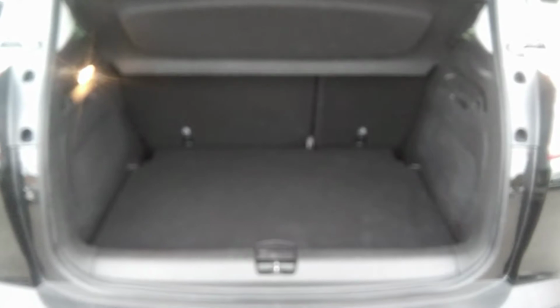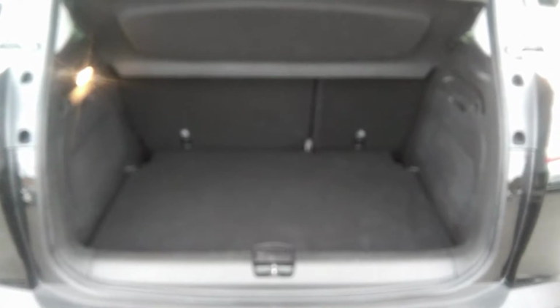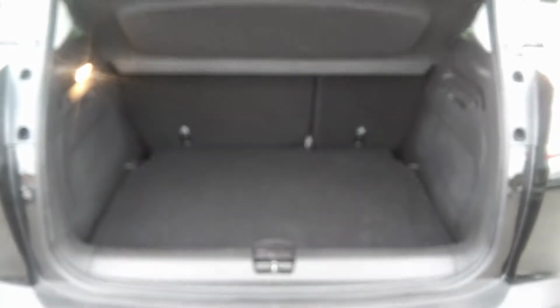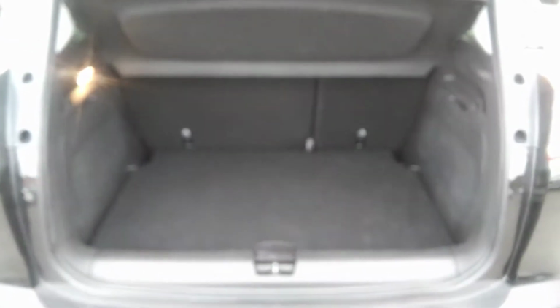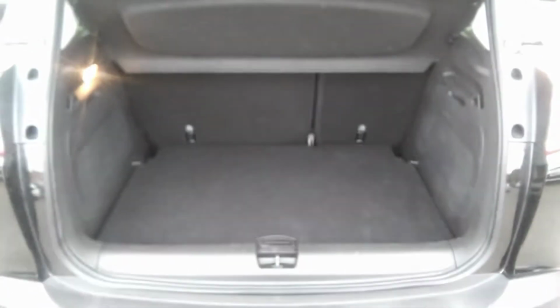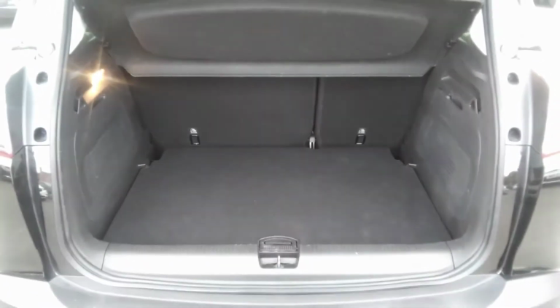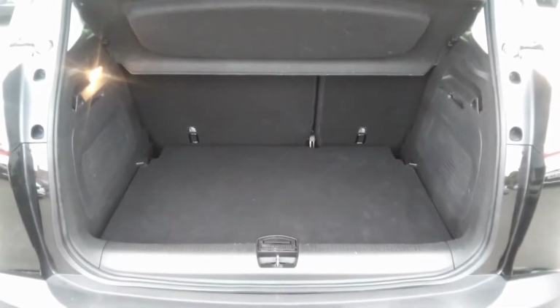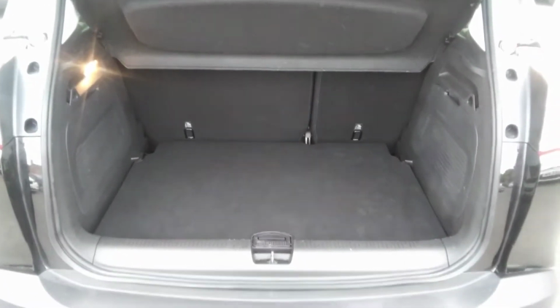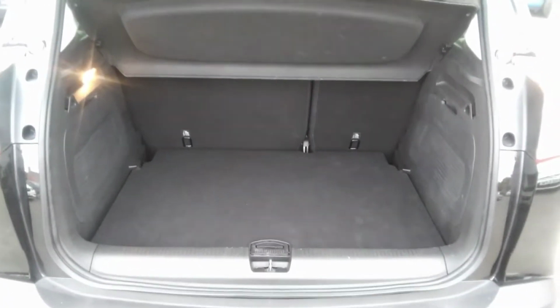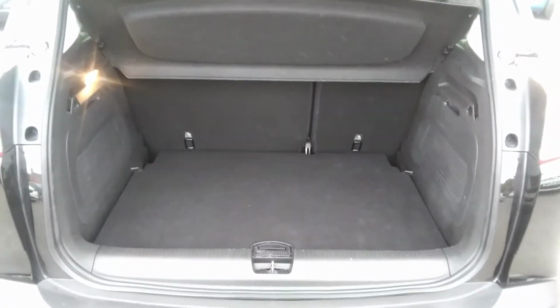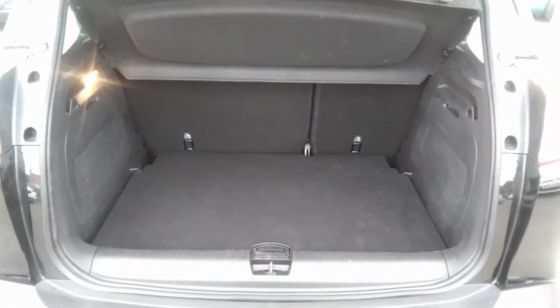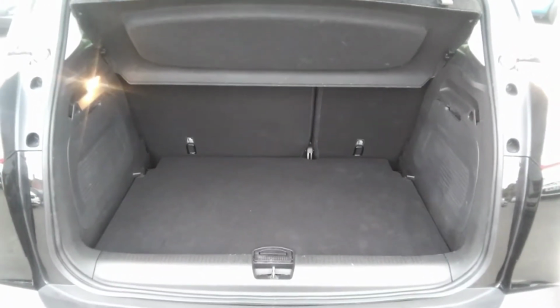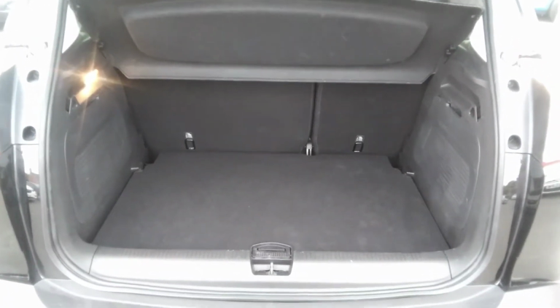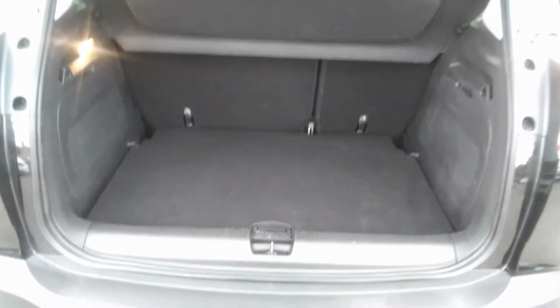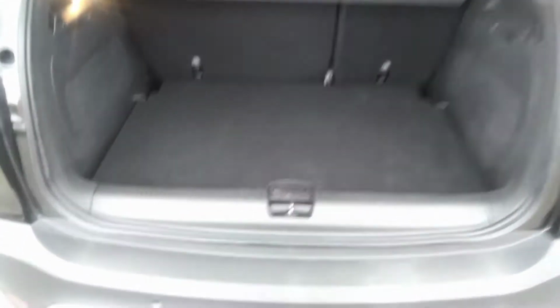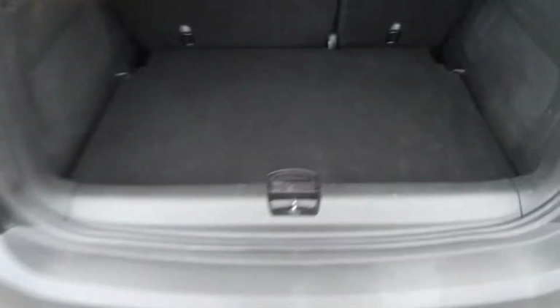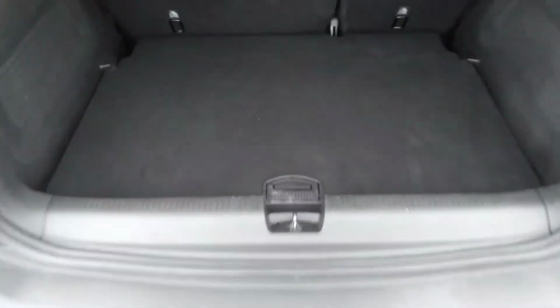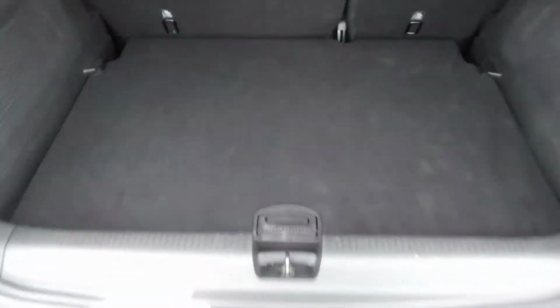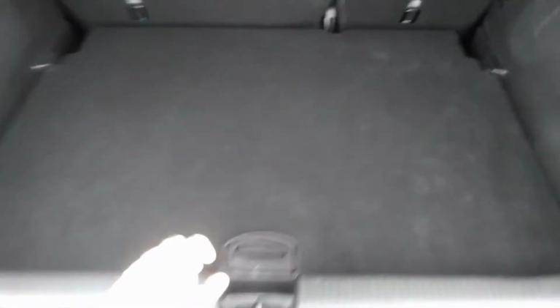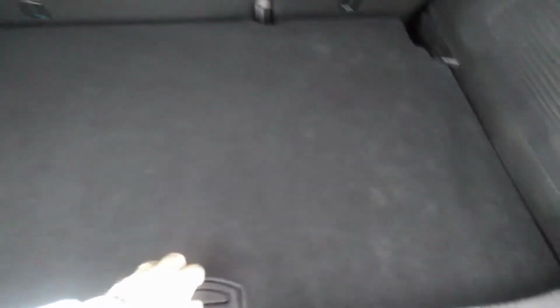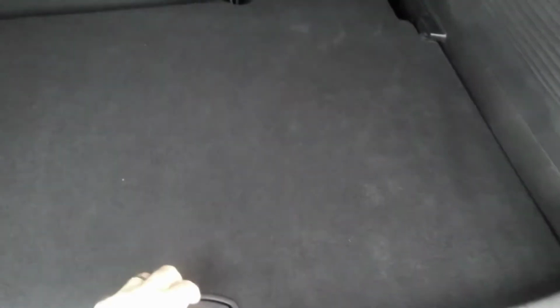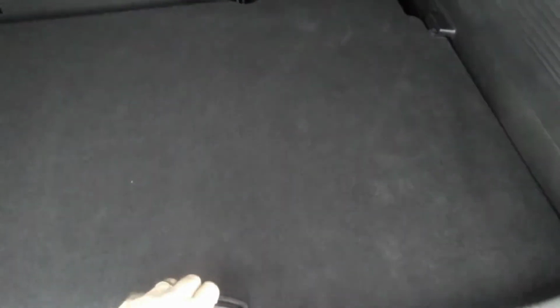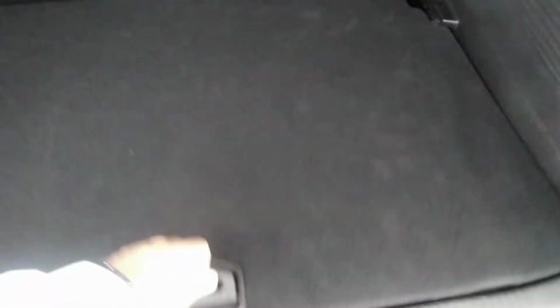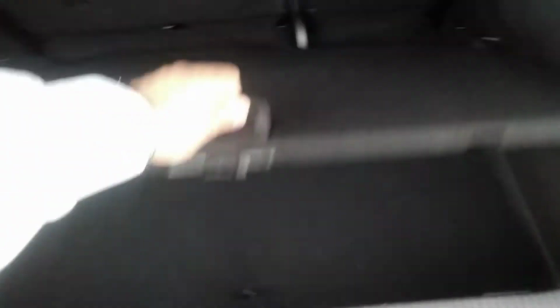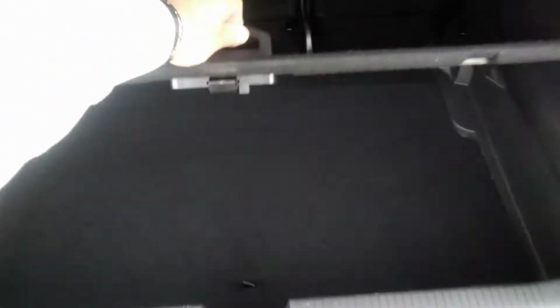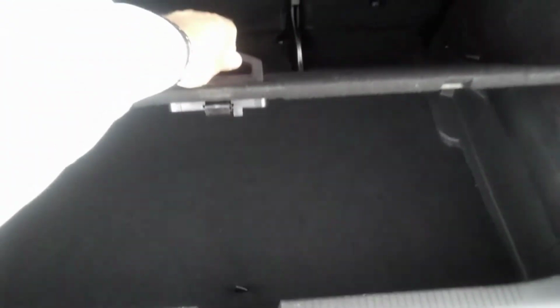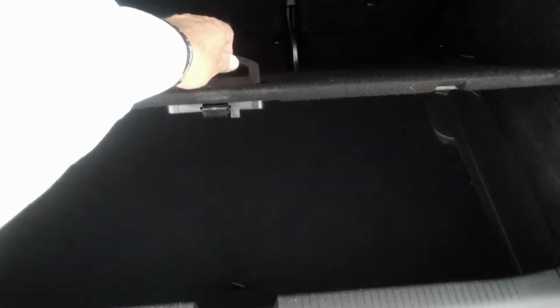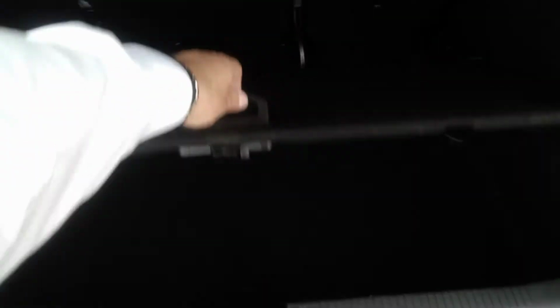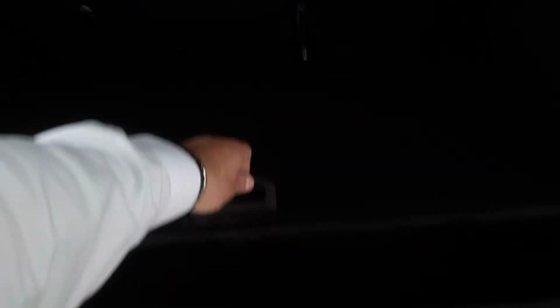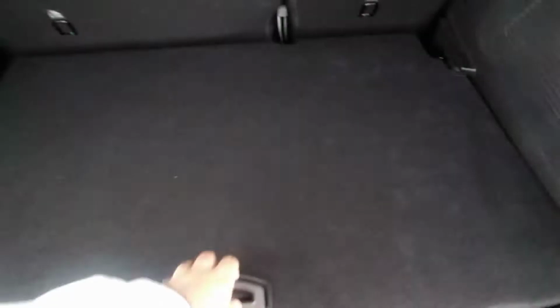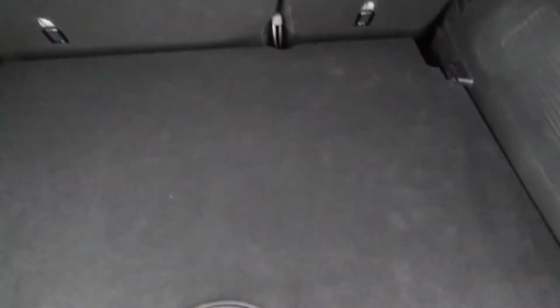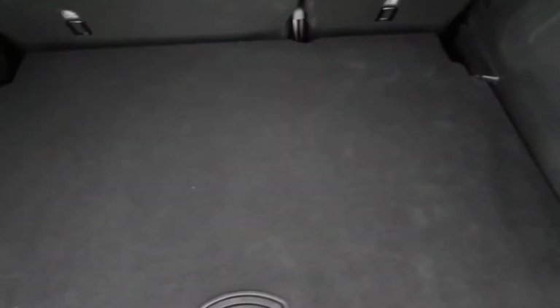The Crossland Techline comes with a 60-40 split folding rear seat. It also has the dual floor boot system so you can separate items within the boot floor itself.